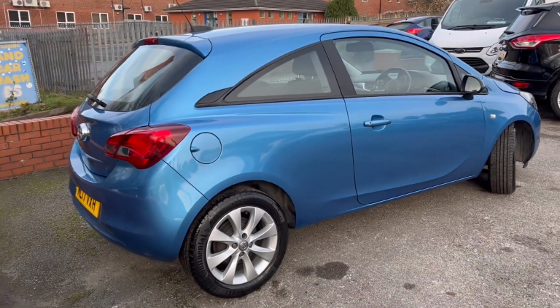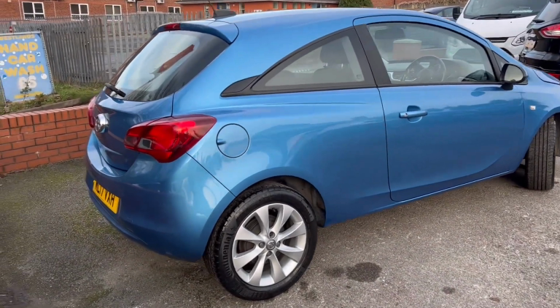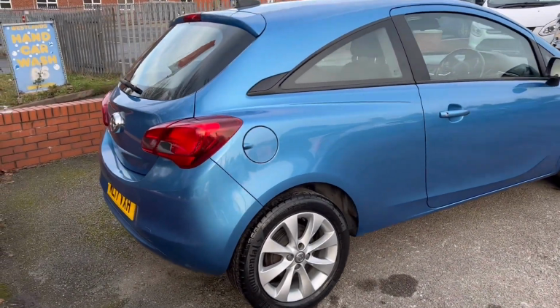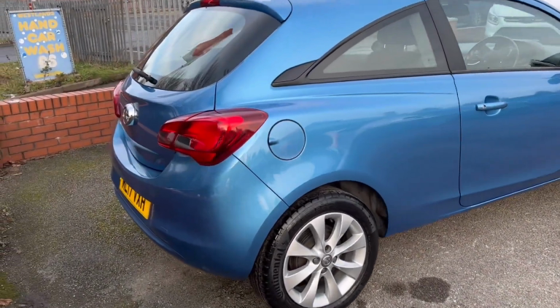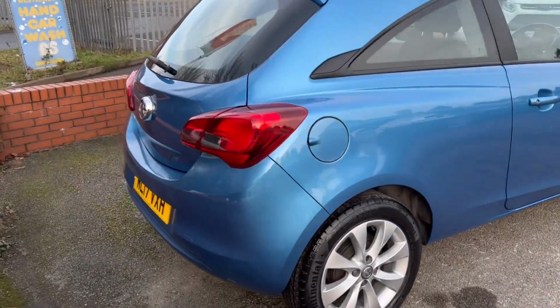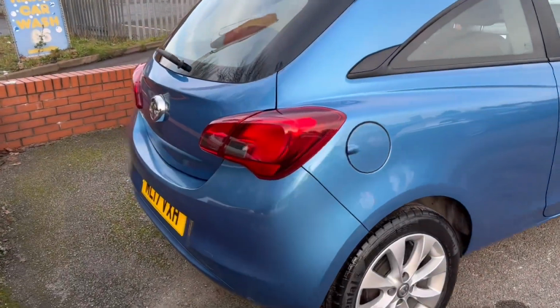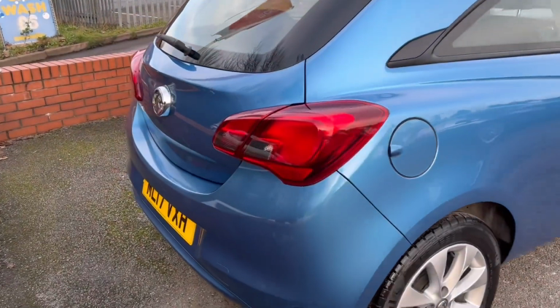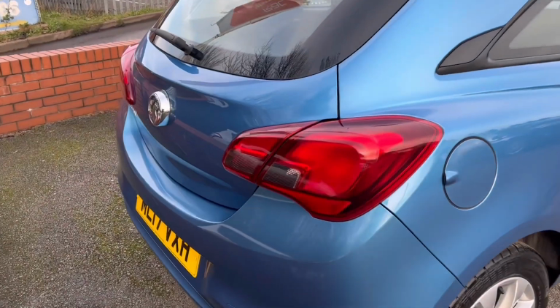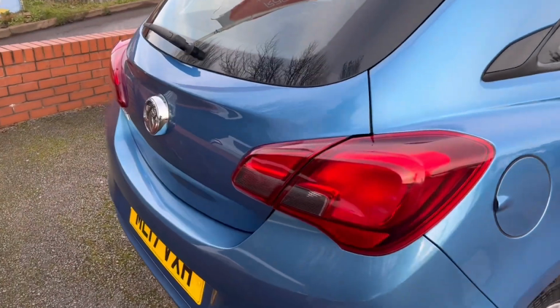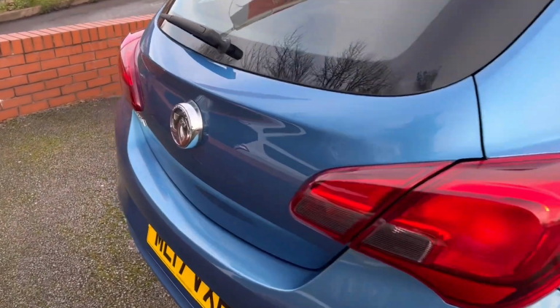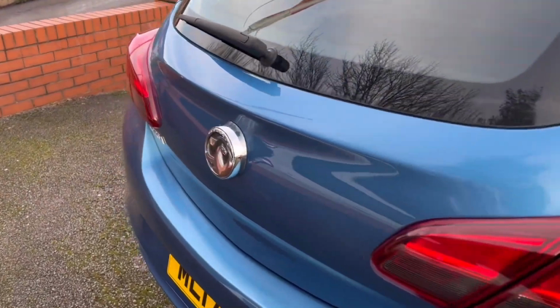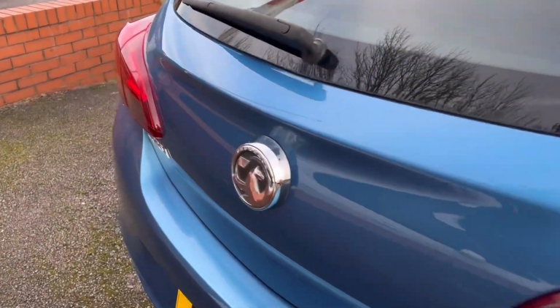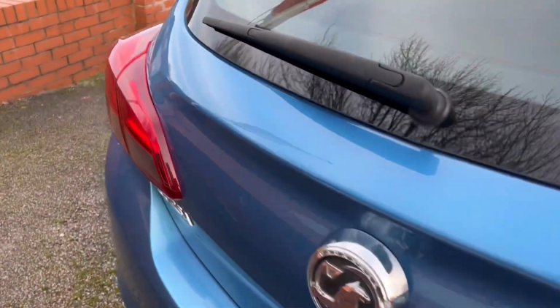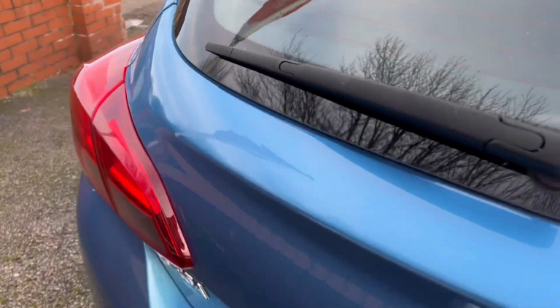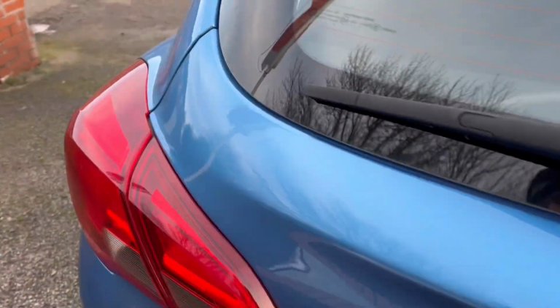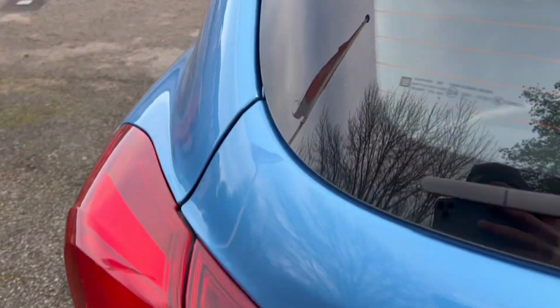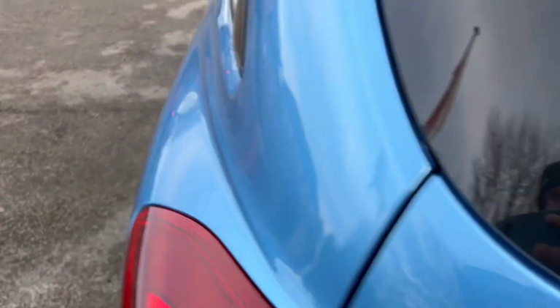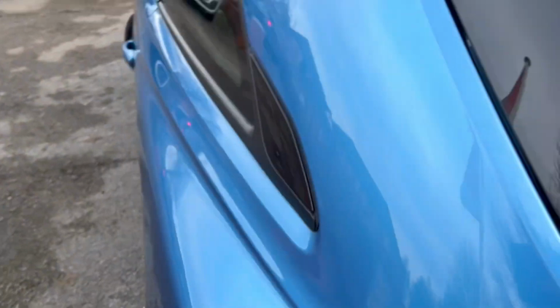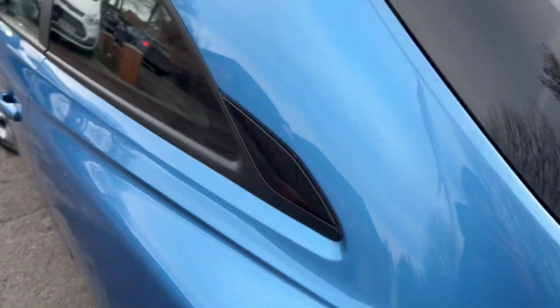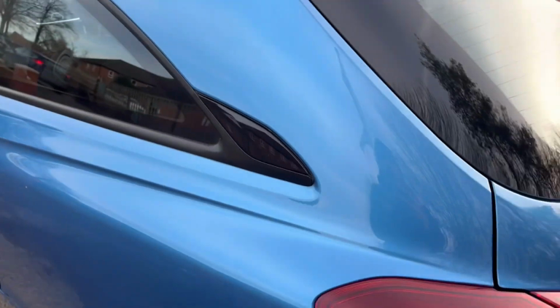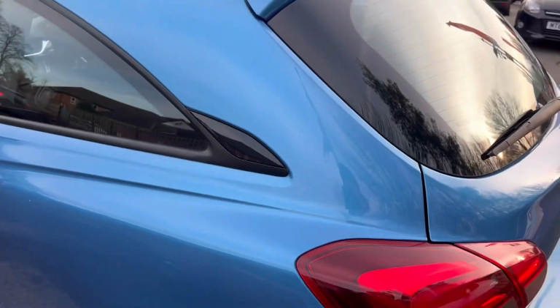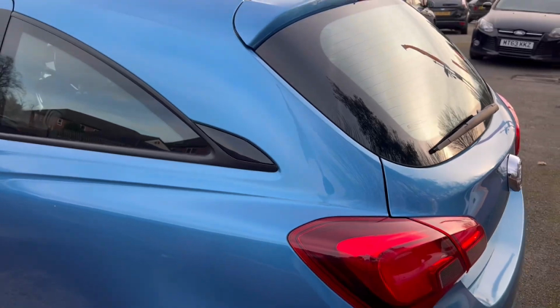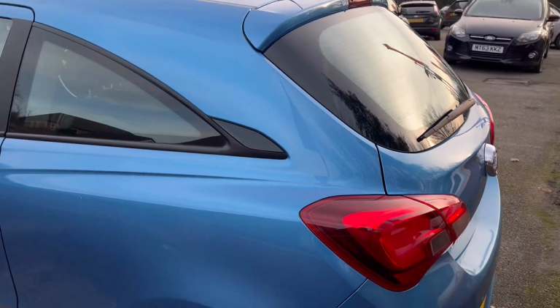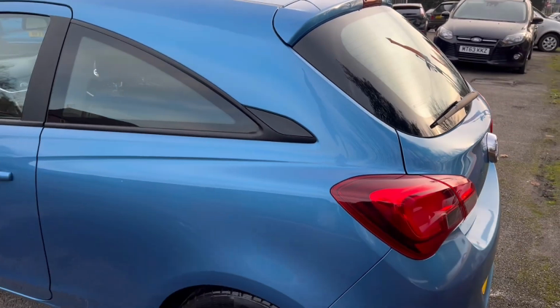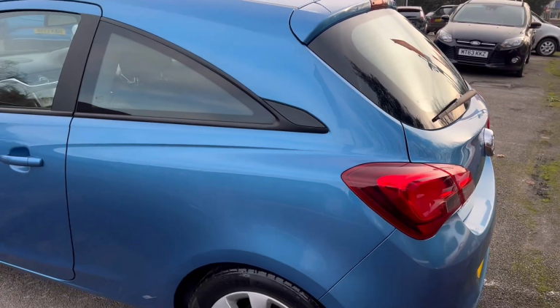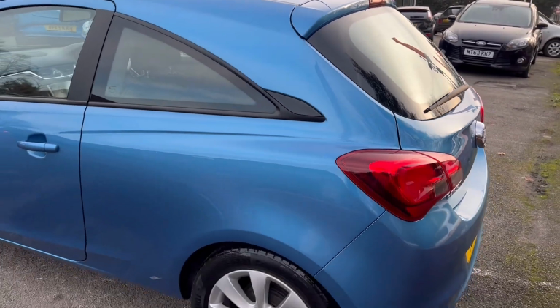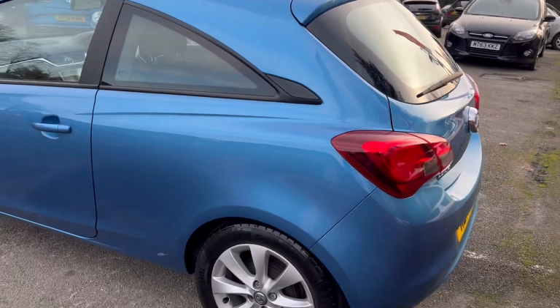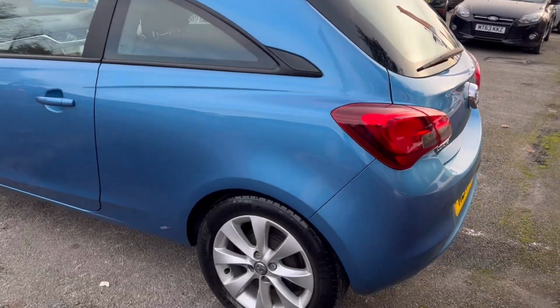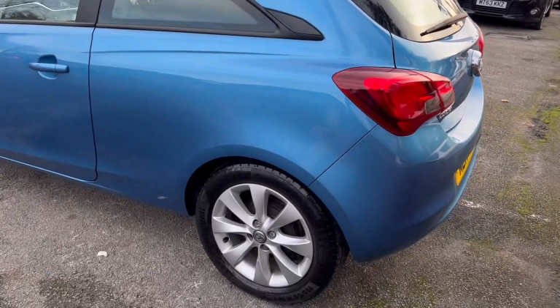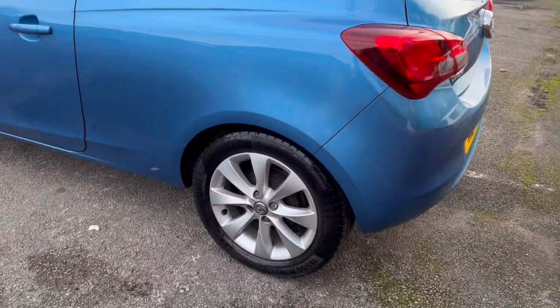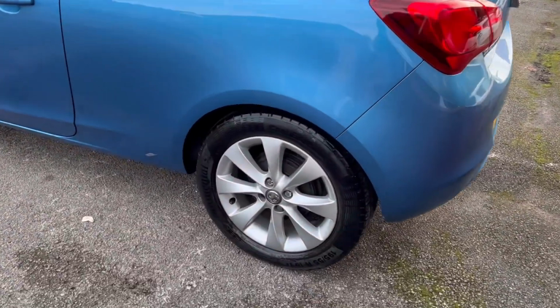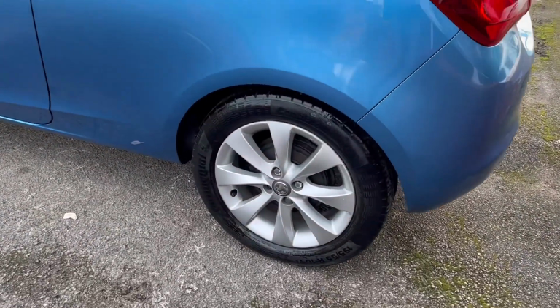They're a good spec, these Corsas. You get Apple CarPlay and Android Auto with them as standard. If you do want any little things done, like the rear windows tinting black or anything like that, we can help facilitate that as well.